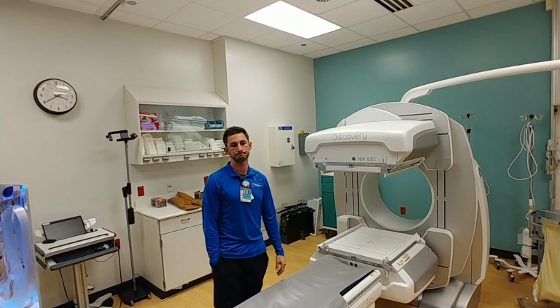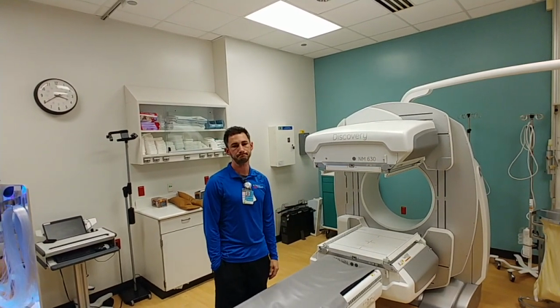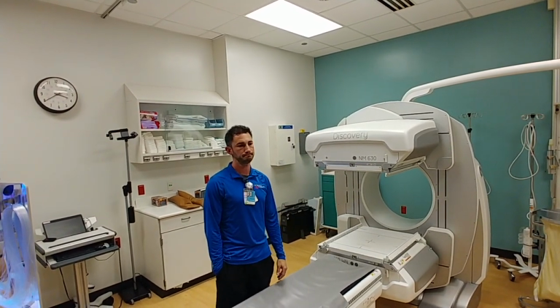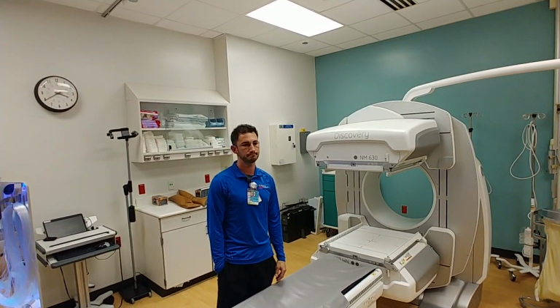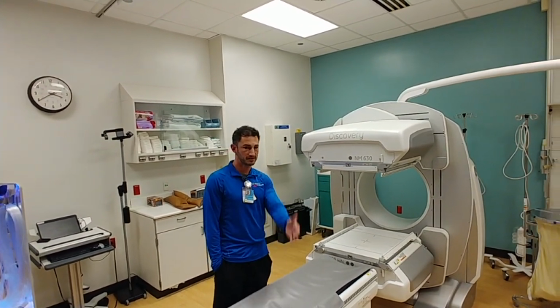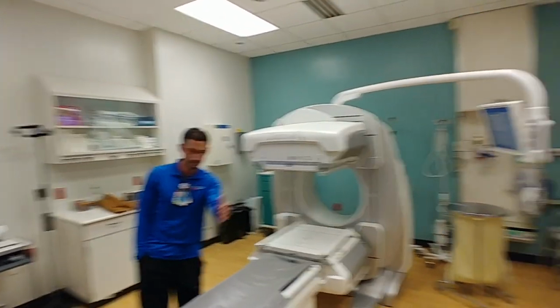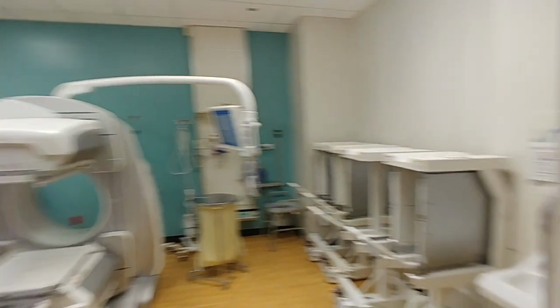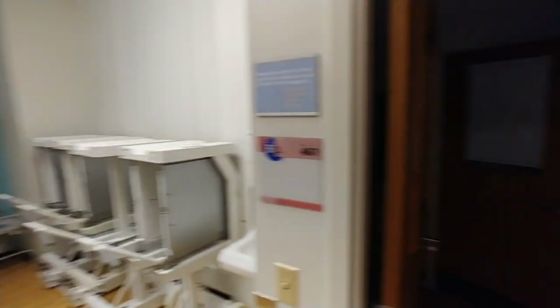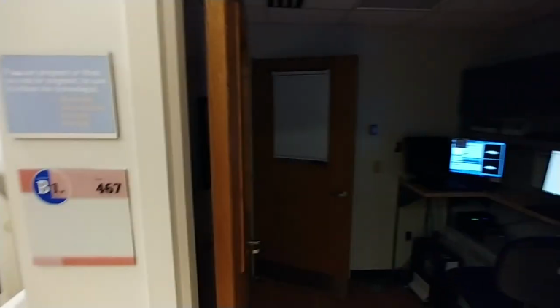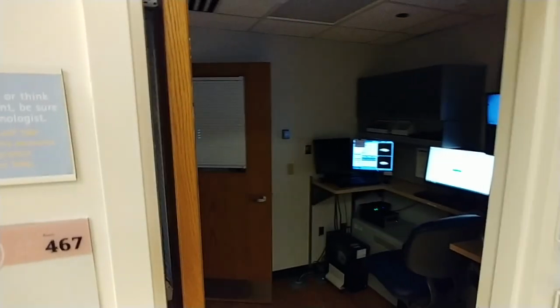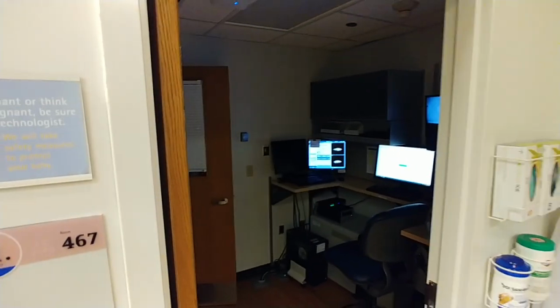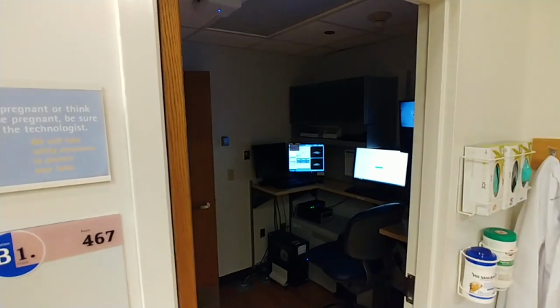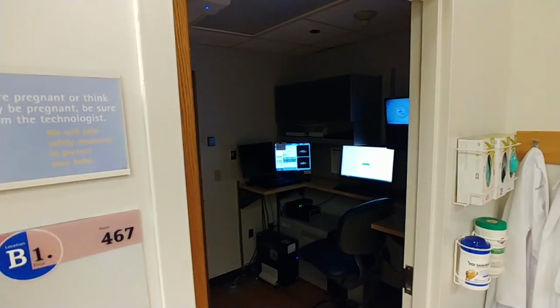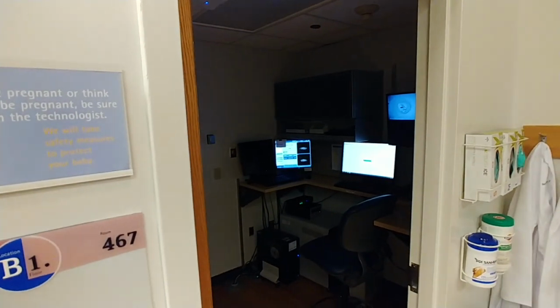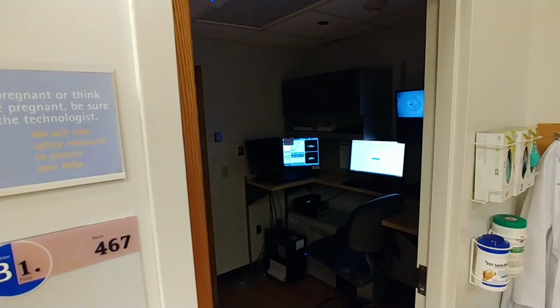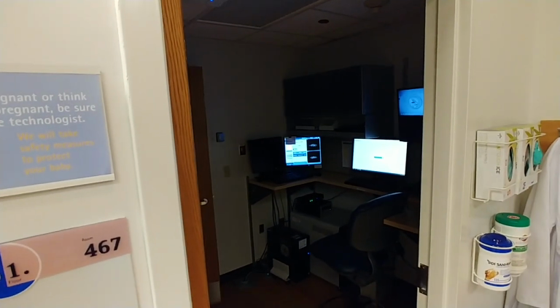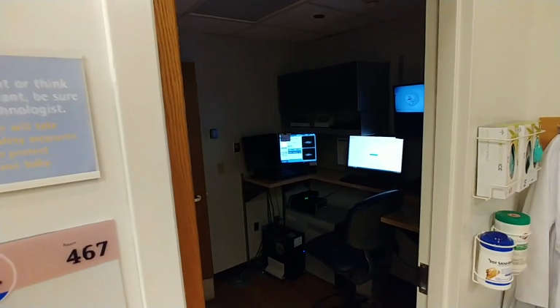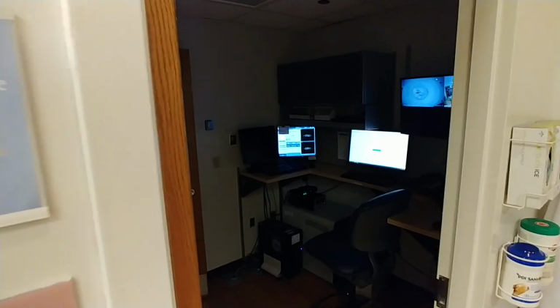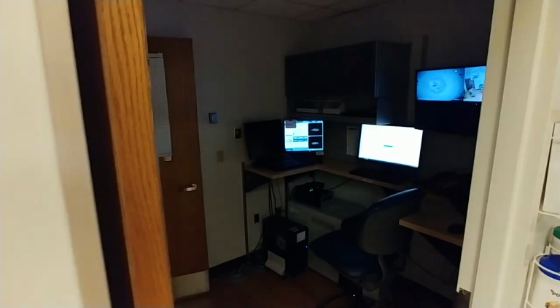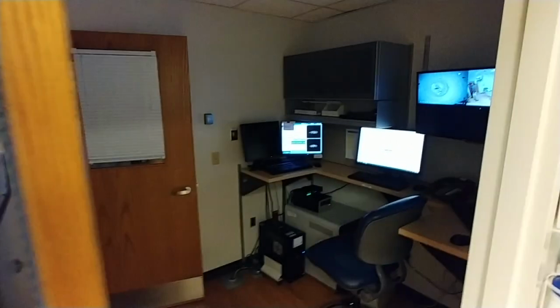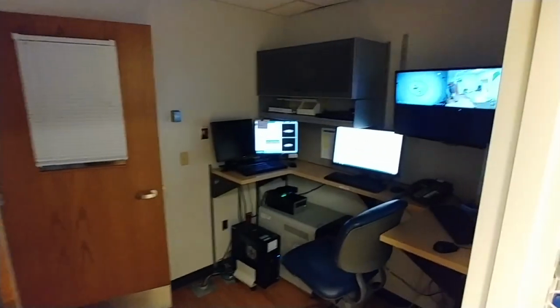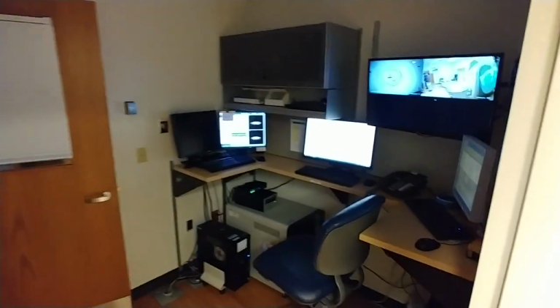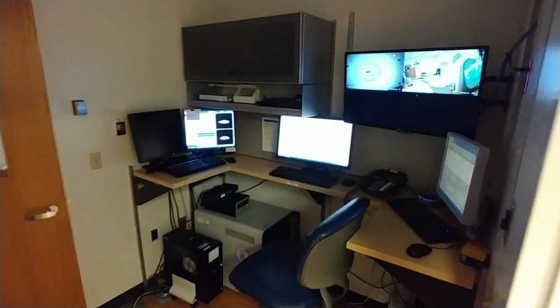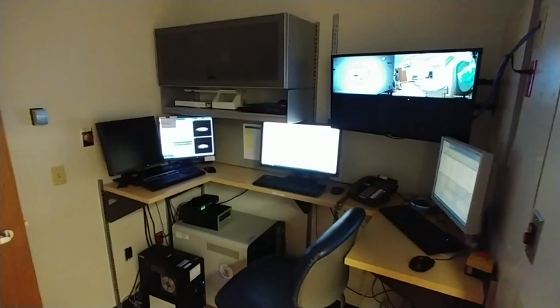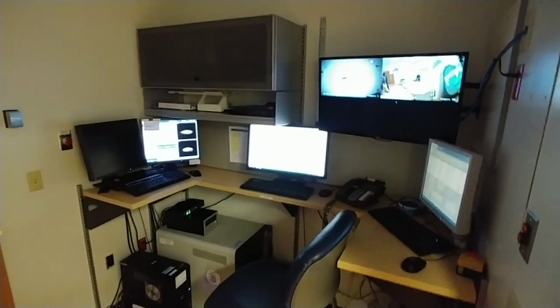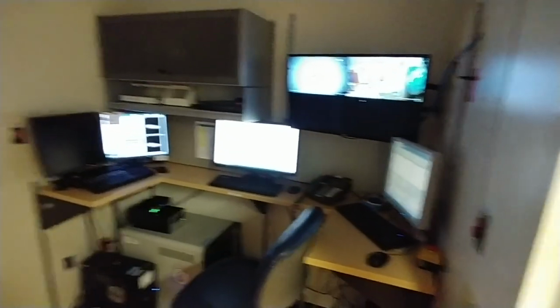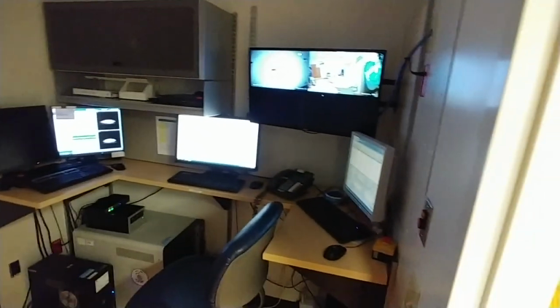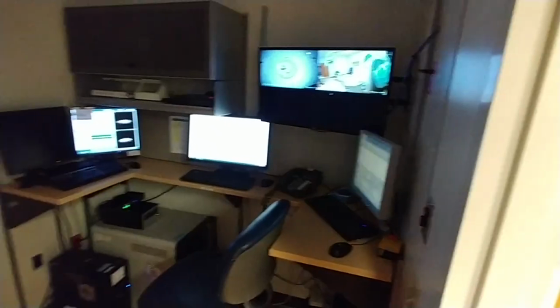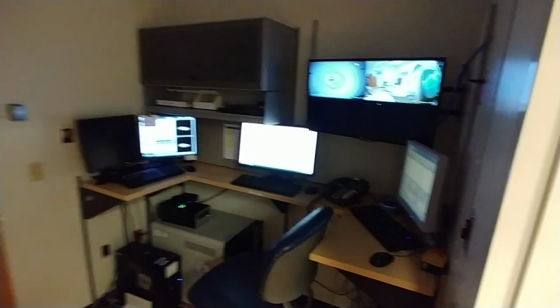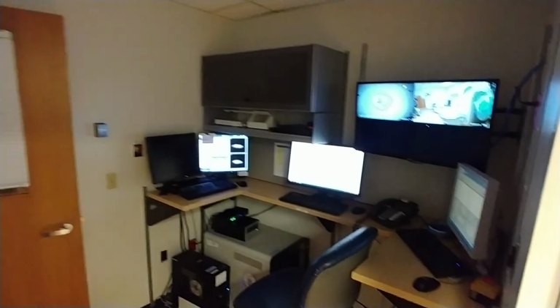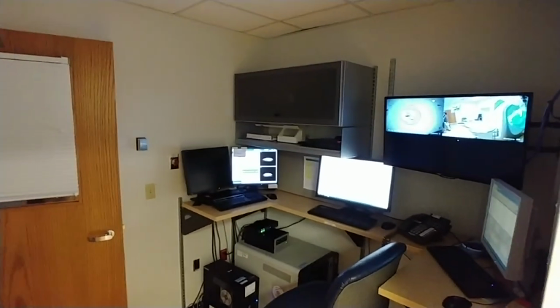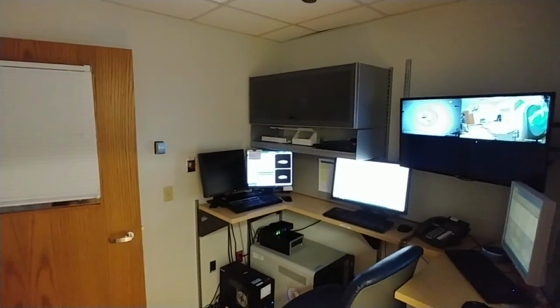And can you give us a tour of the control room? Yes. If you'd like to turn around — right behind you. This is kind of where we hang out. This is where our computers are. This is where we set everything up, make sure we're doing the right thing on the right patient. And that's where all the magic happens.